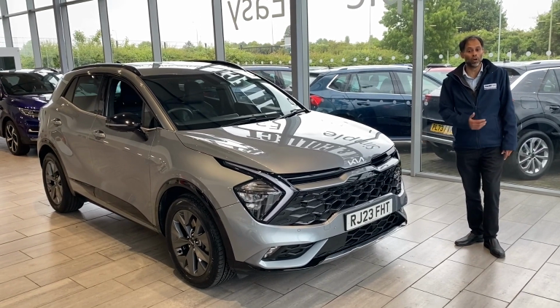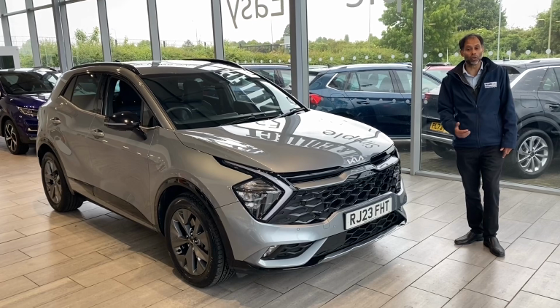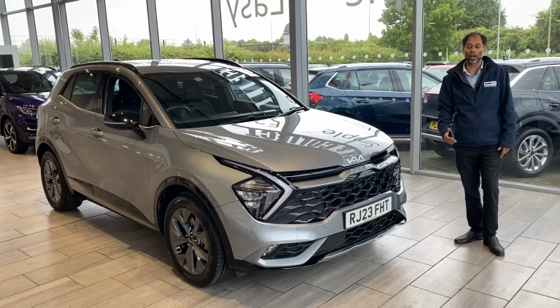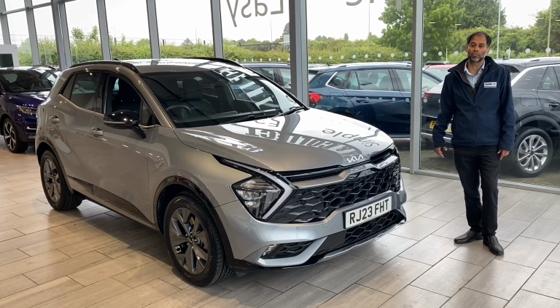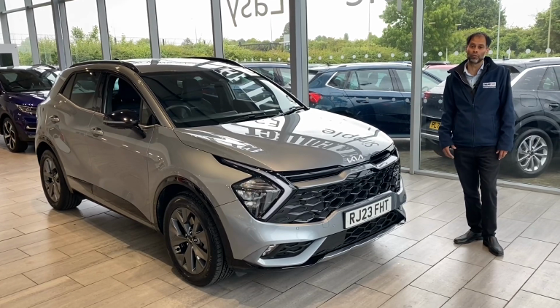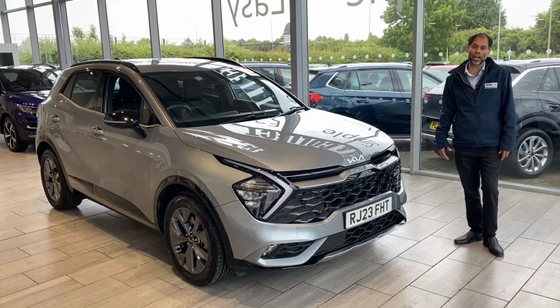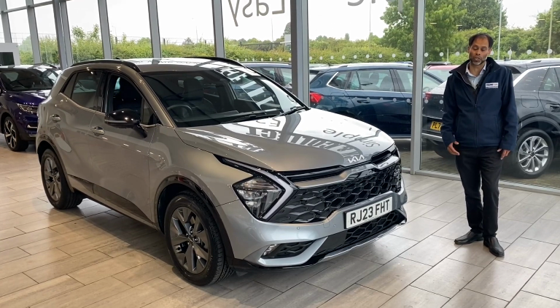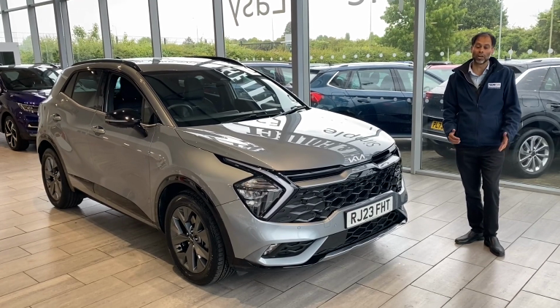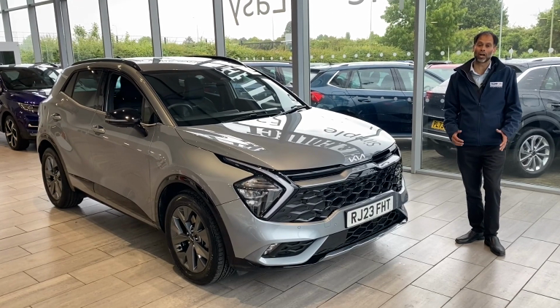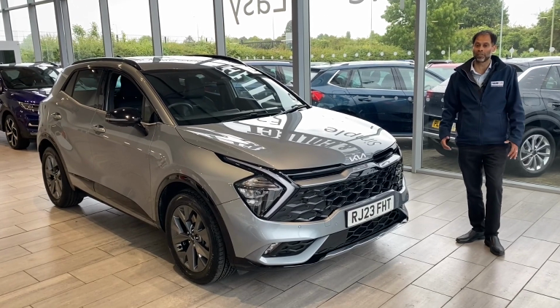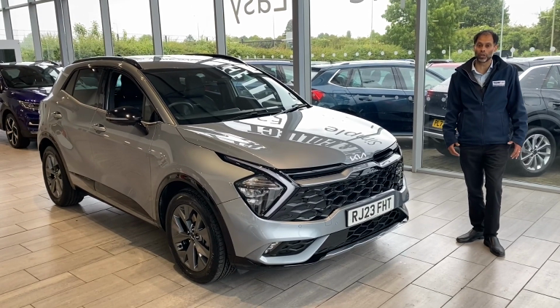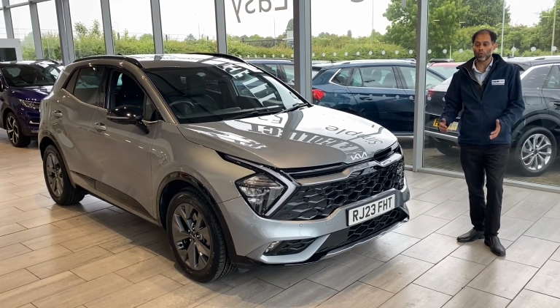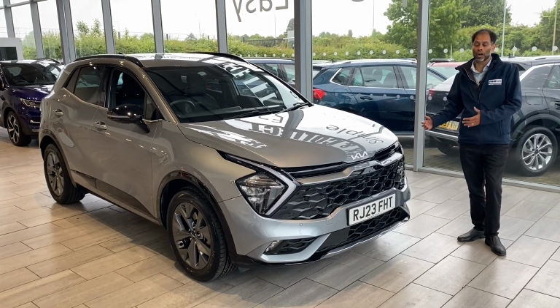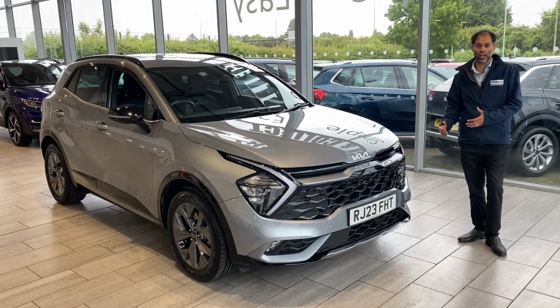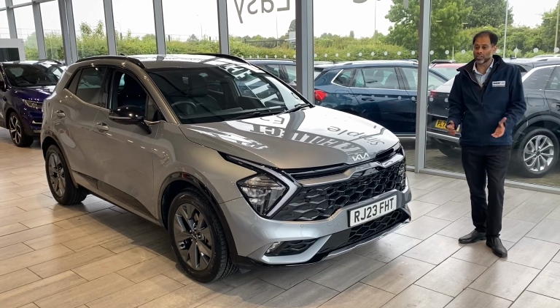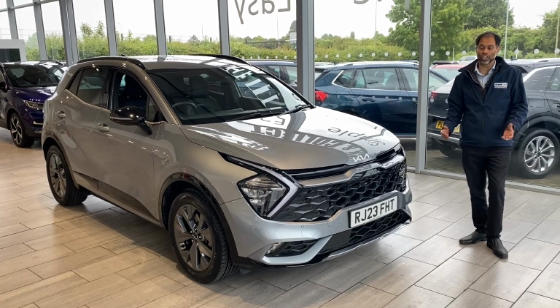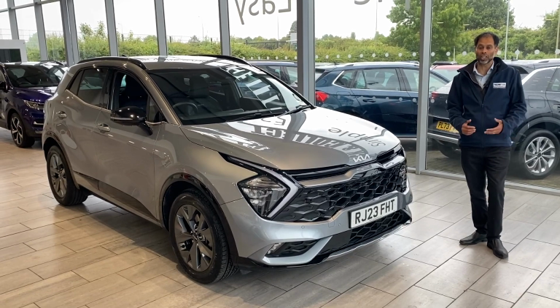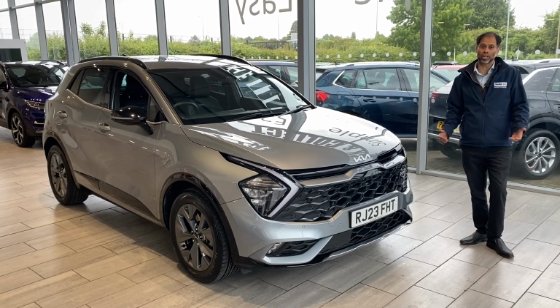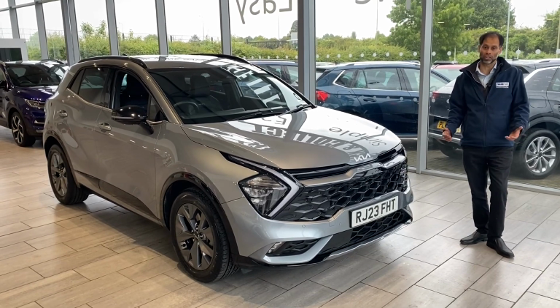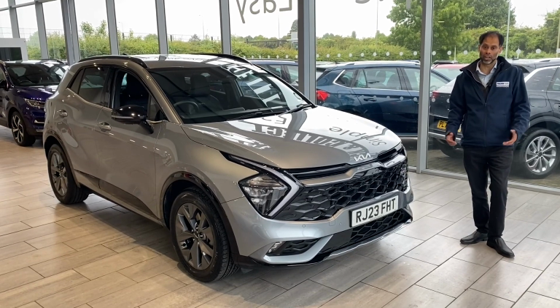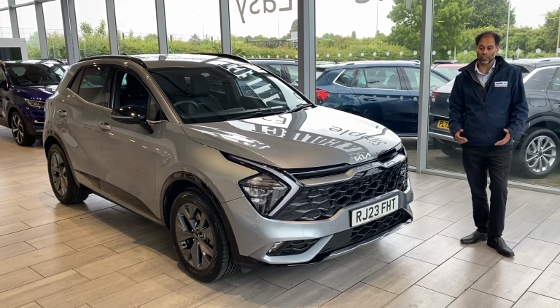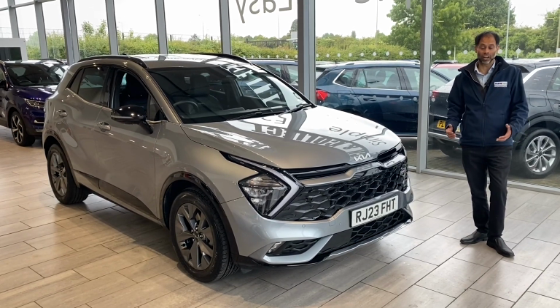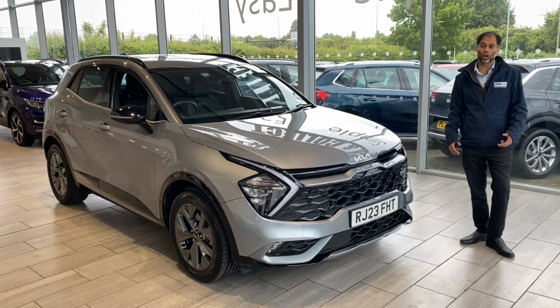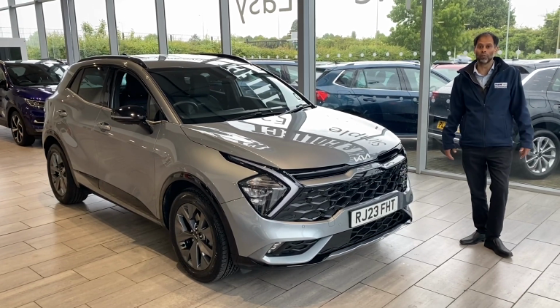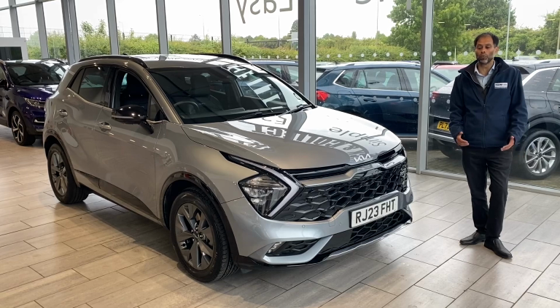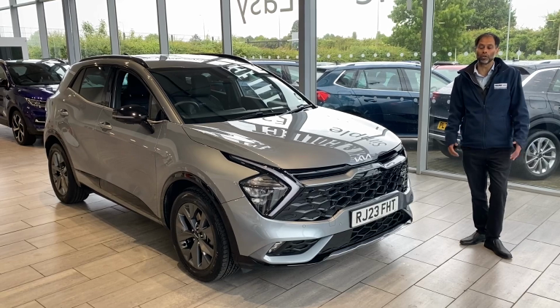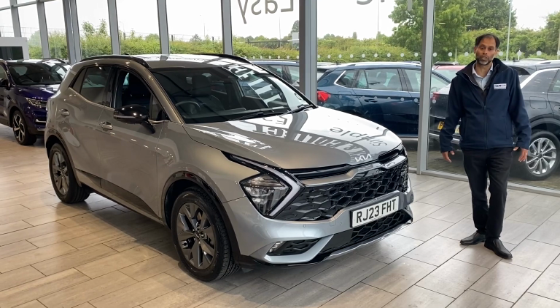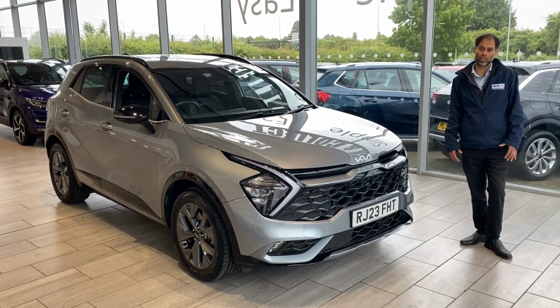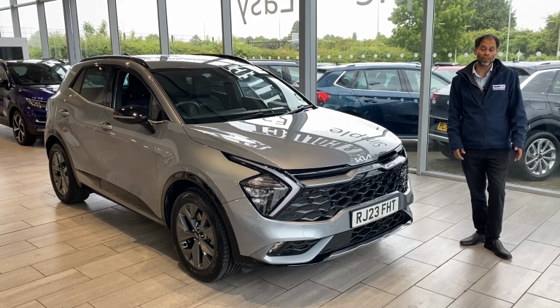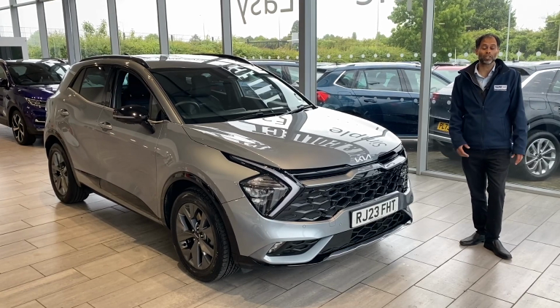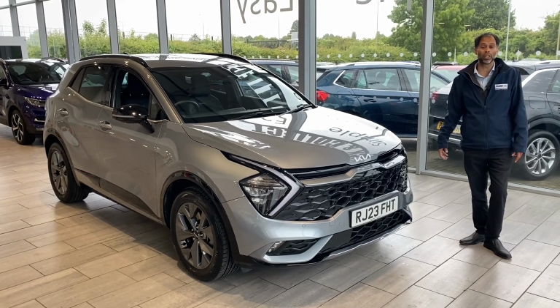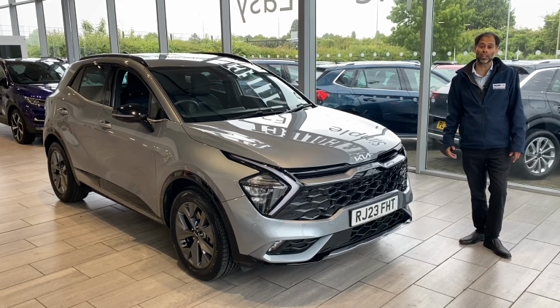Why not deposit today — just £99. Not many of these available, so you could put the car aside for even 48 hours, so you then know the car is available for you when you arrive. There are no hidden charges, no hidden costs either, and if you don't like it, not a problem — we'll refund your deposit back to you.